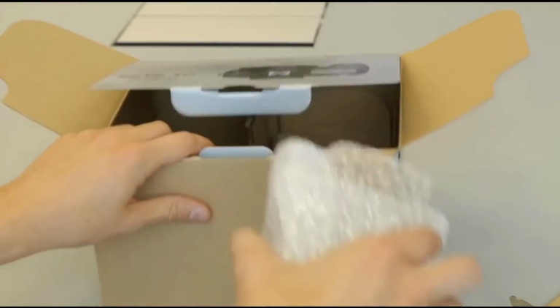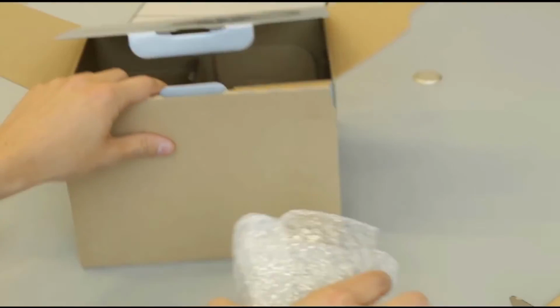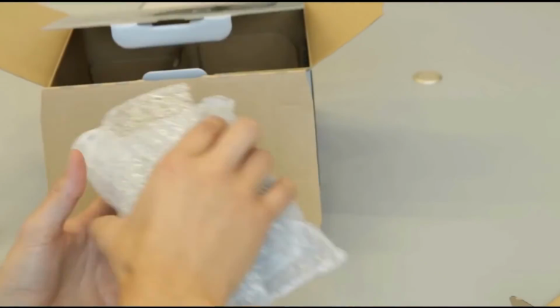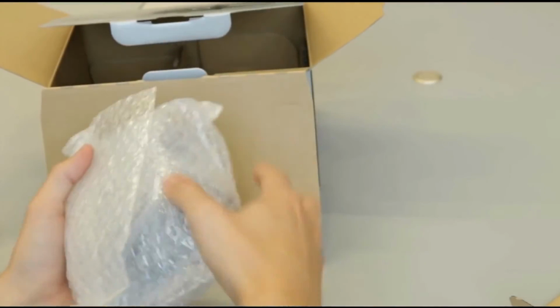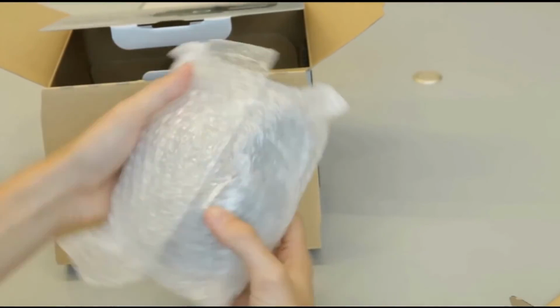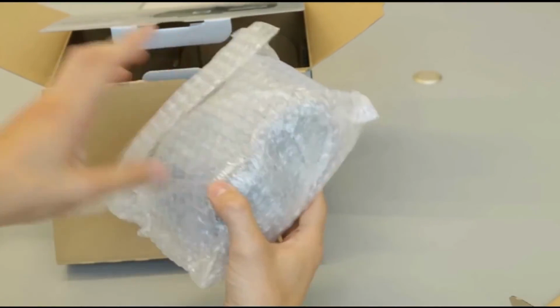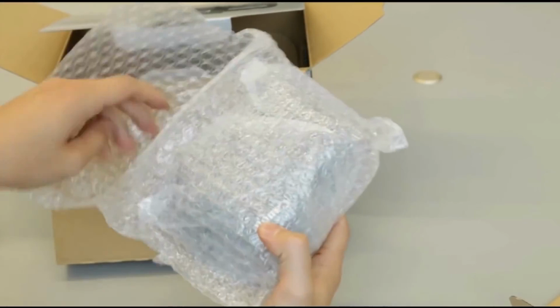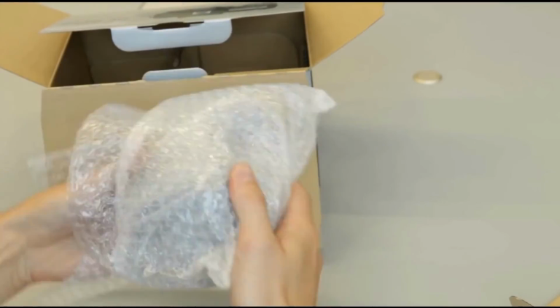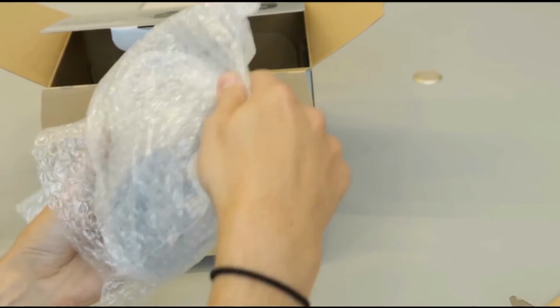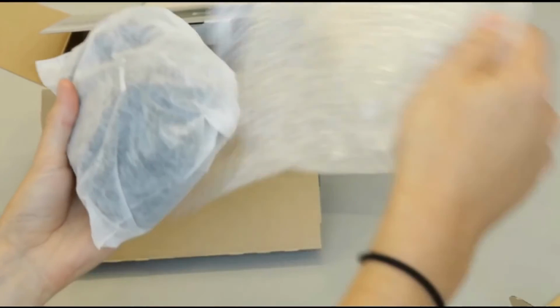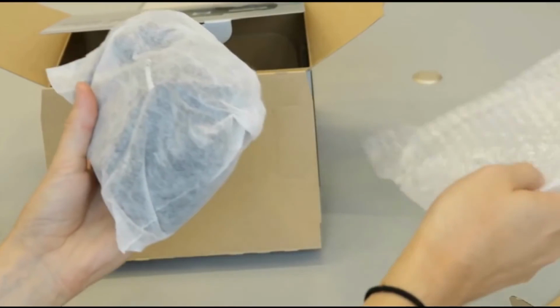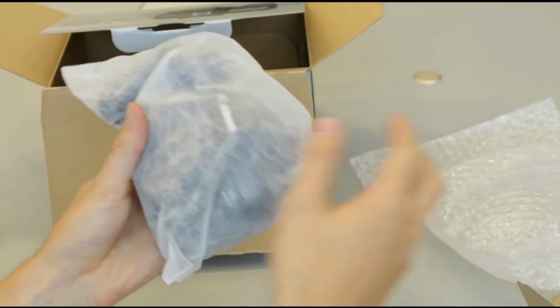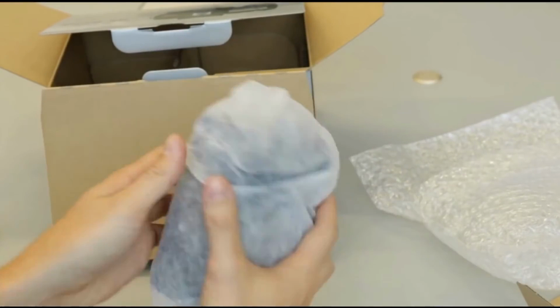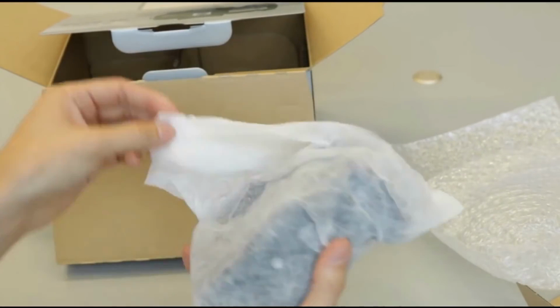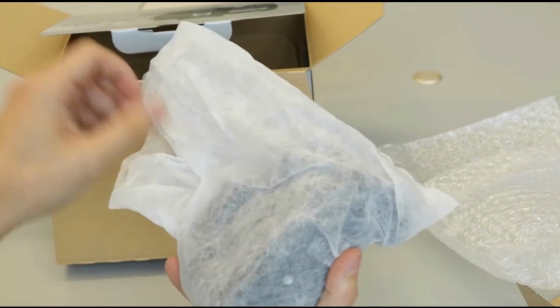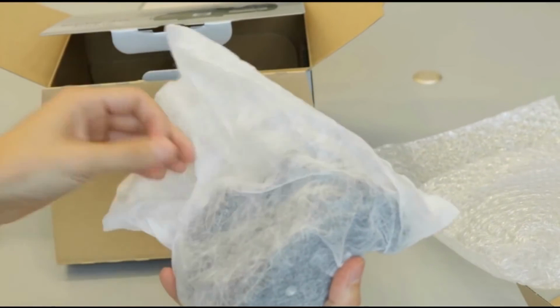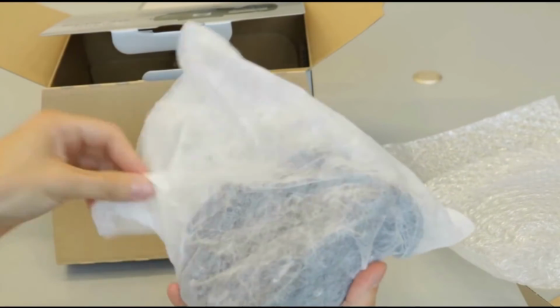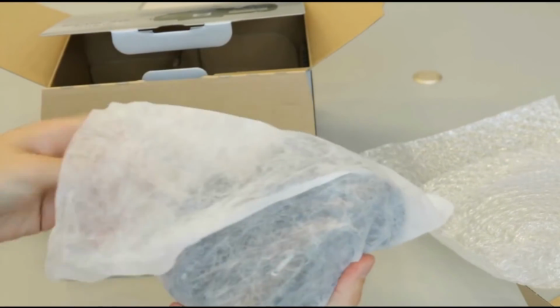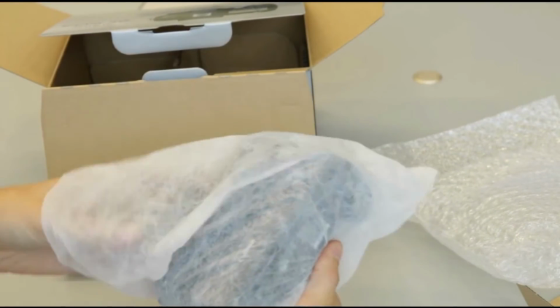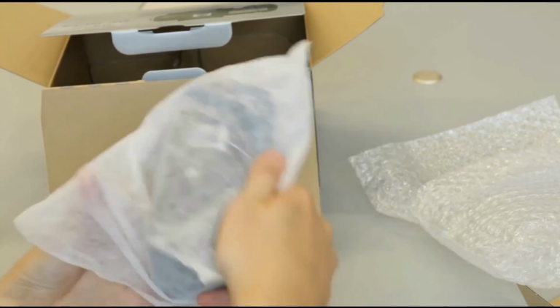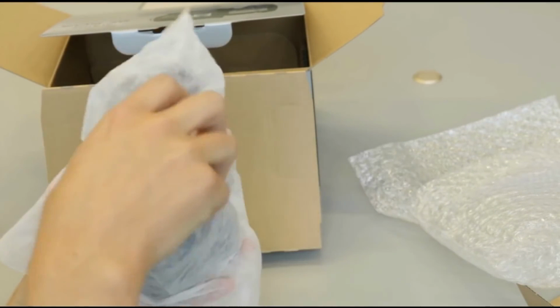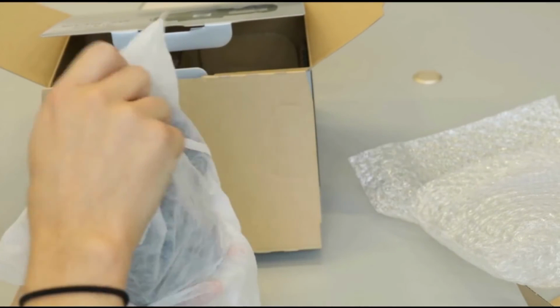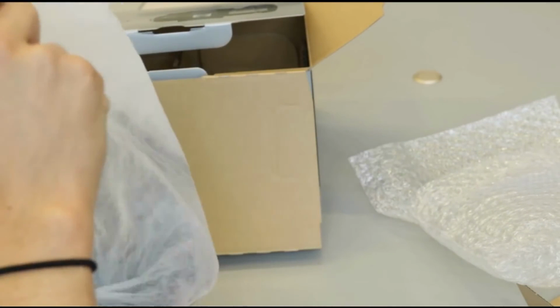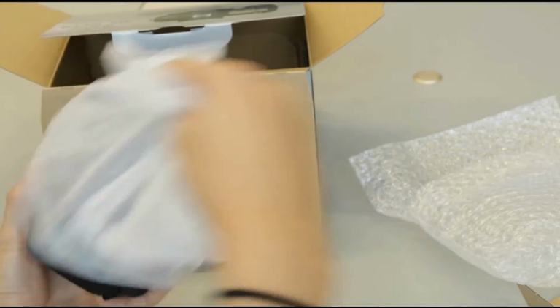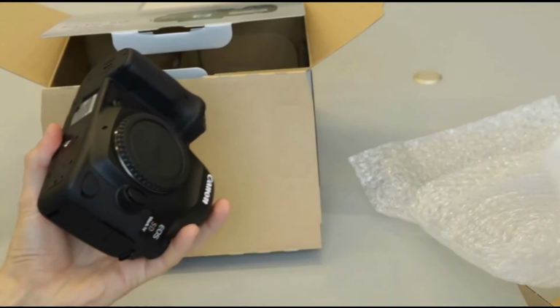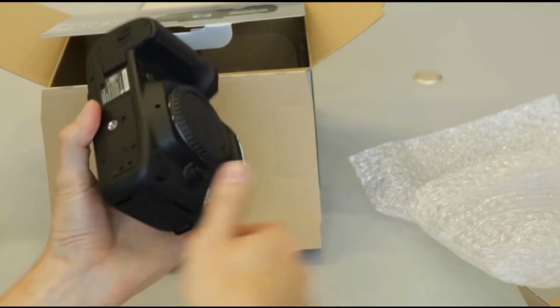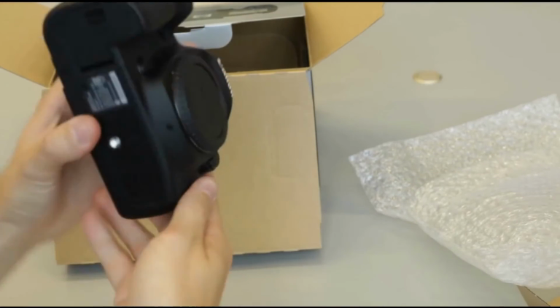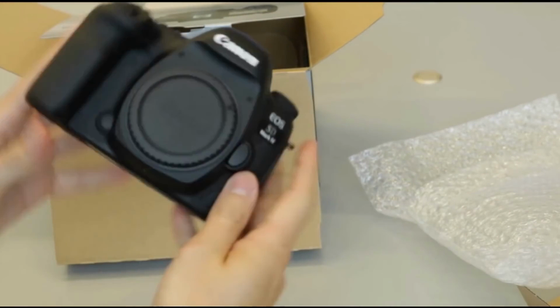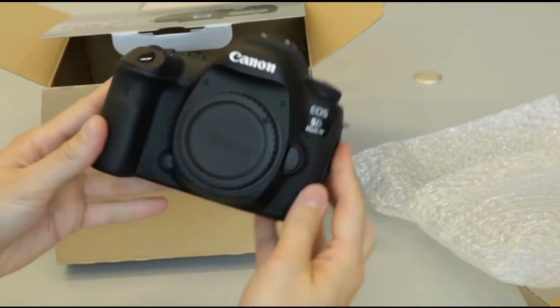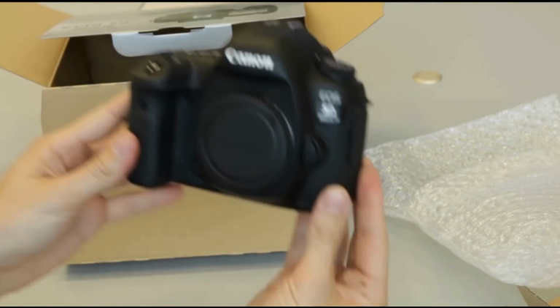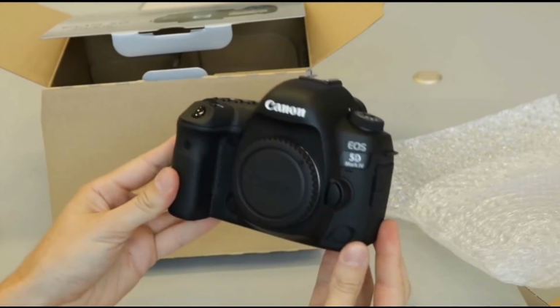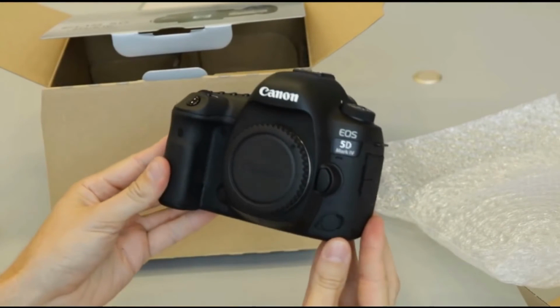Here it is, the holy grail. Let's check out the camera itself. Get out of this nice wrapping. And here it is — the Canon 5D Mark IV. Beautiful.